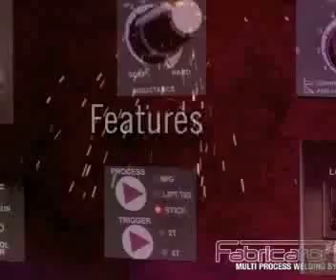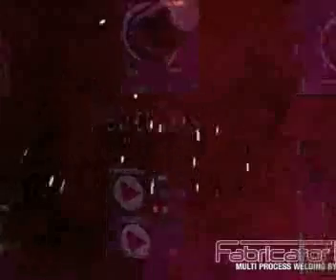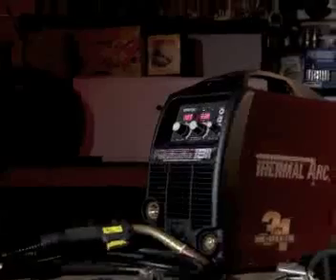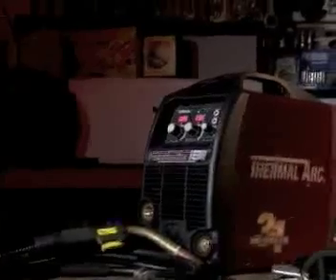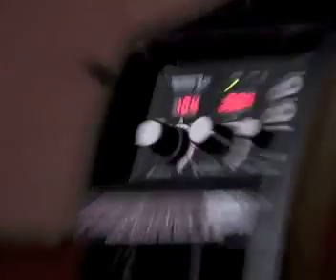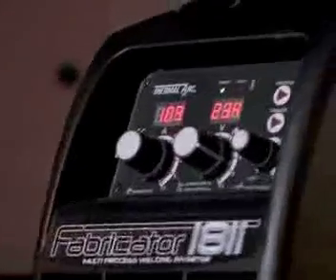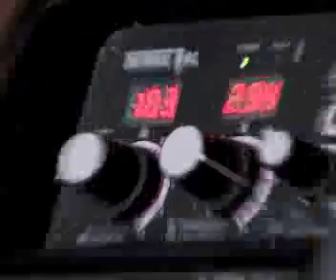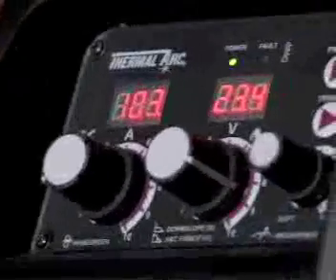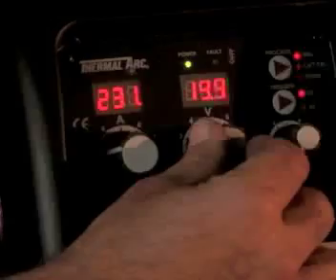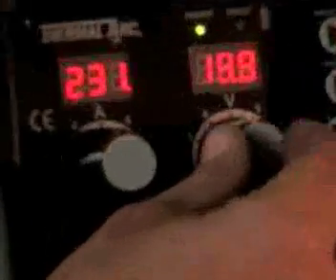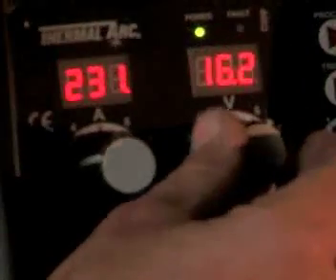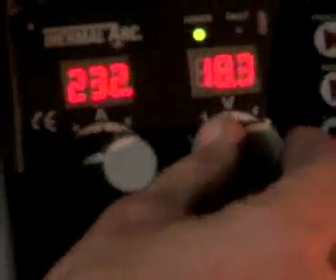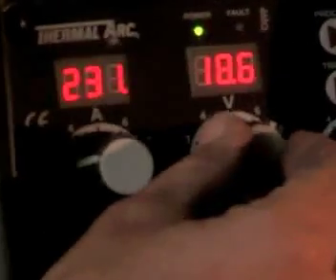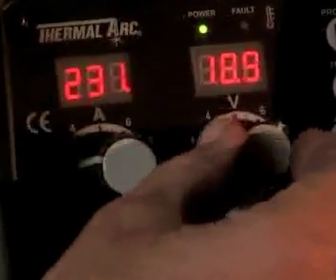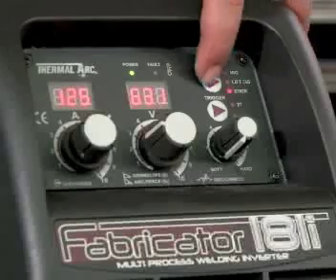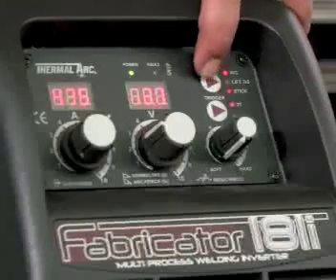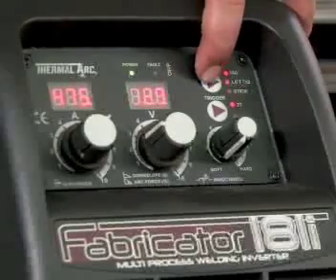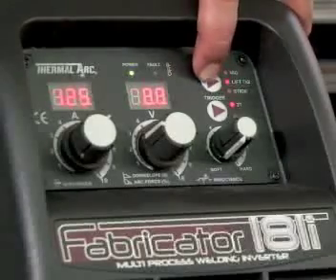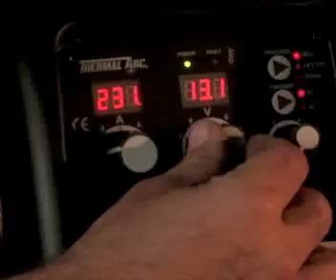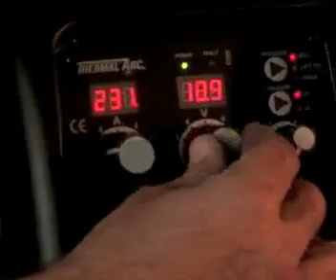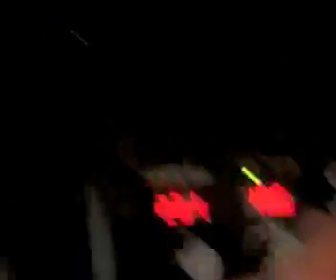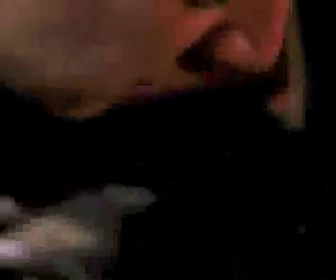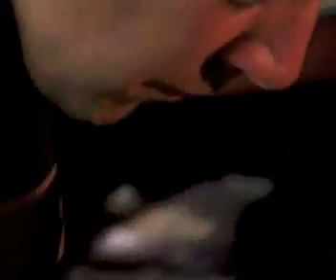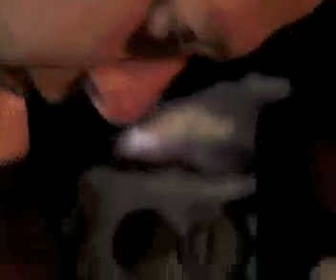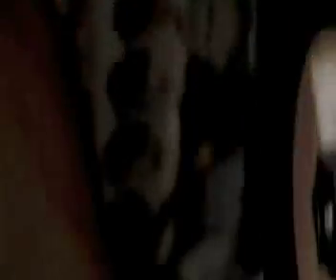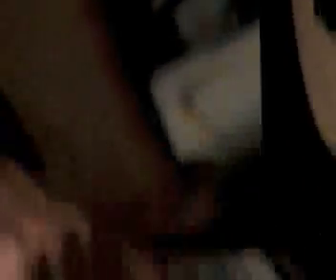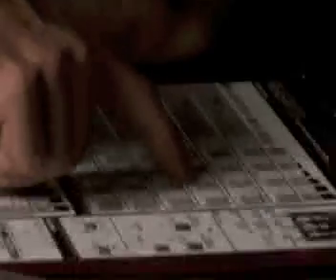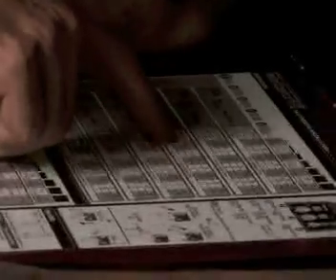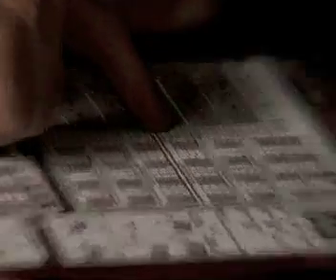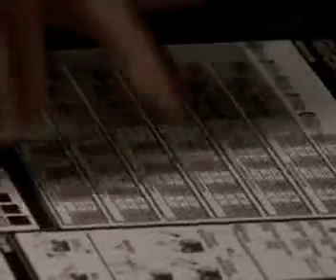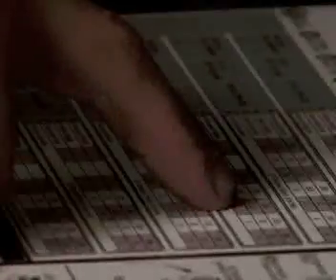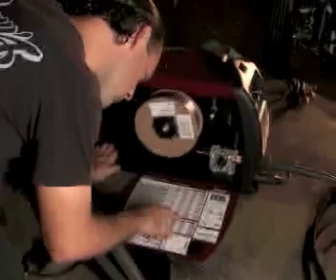The clearly labeled control panel features digital meters for accuracy and push-button process changeover for simplicity. Inside the case, a comprehensive setup chart recommends welding parameters.